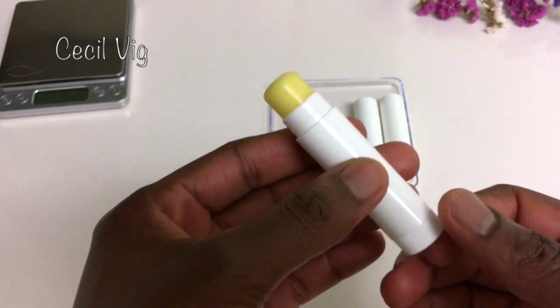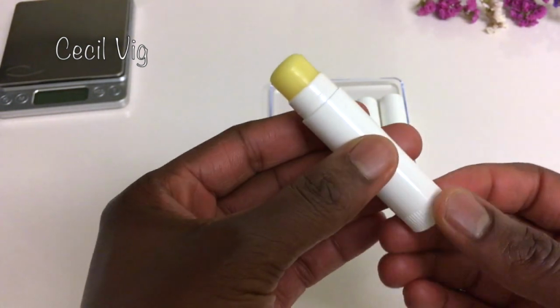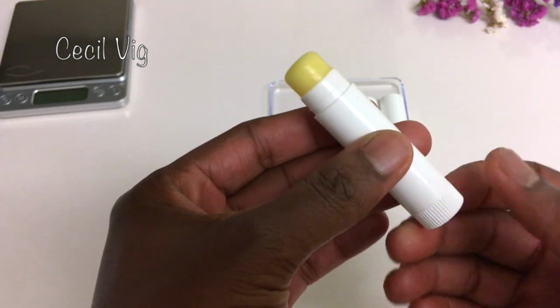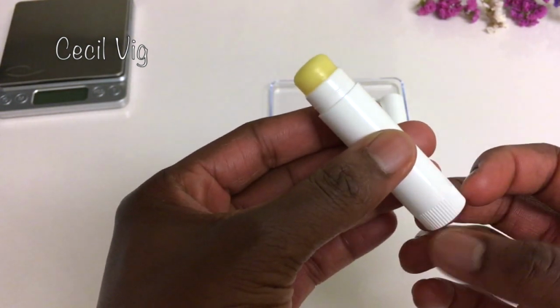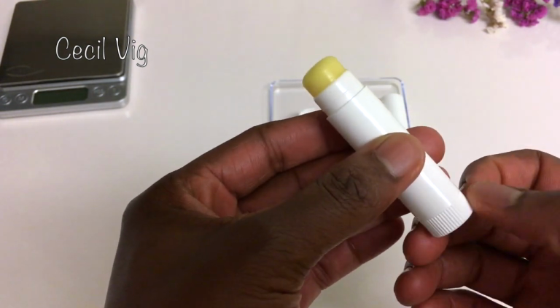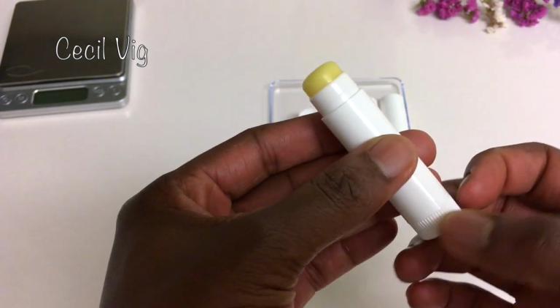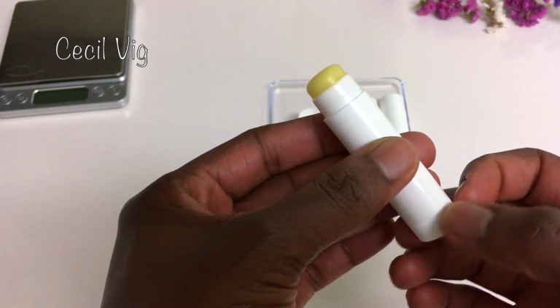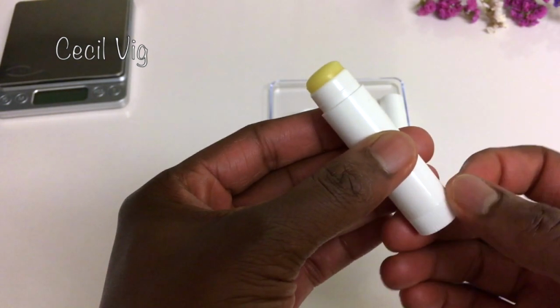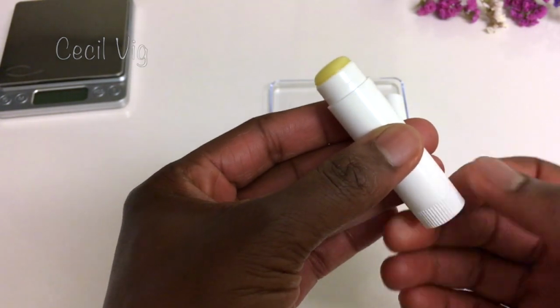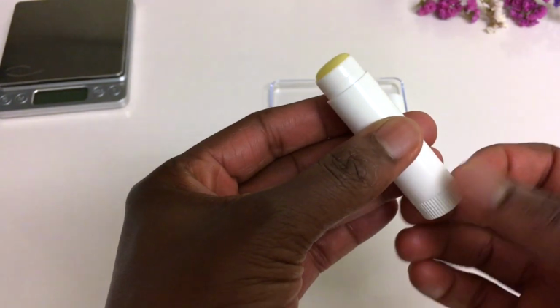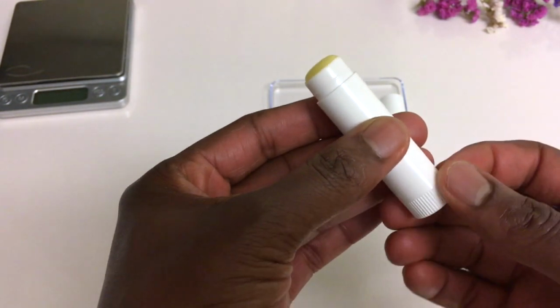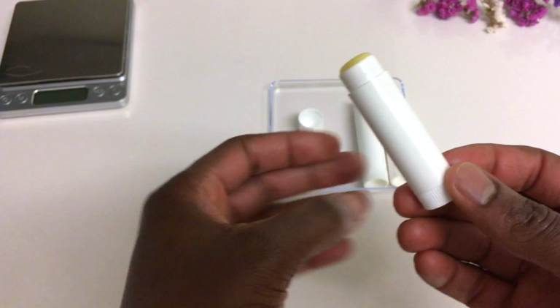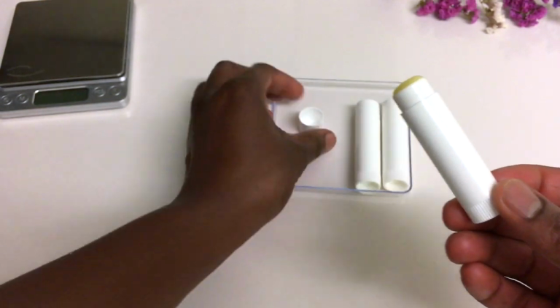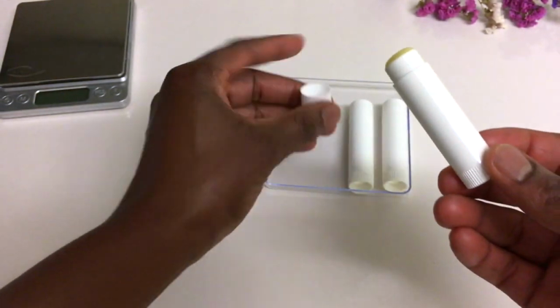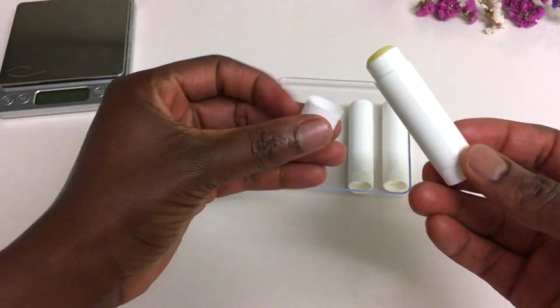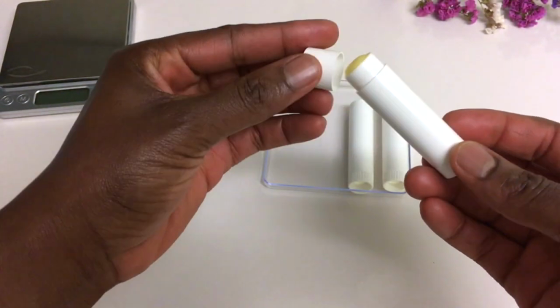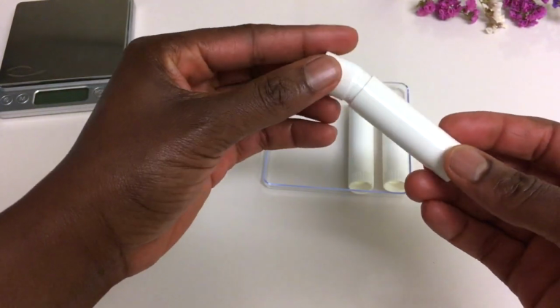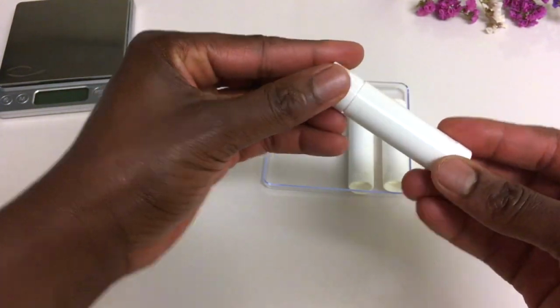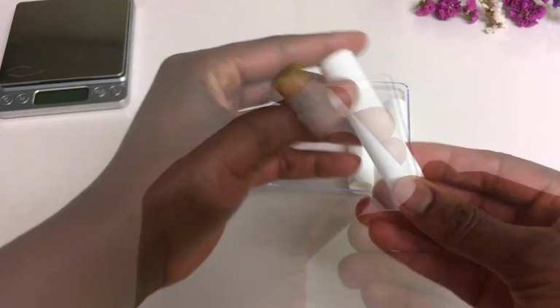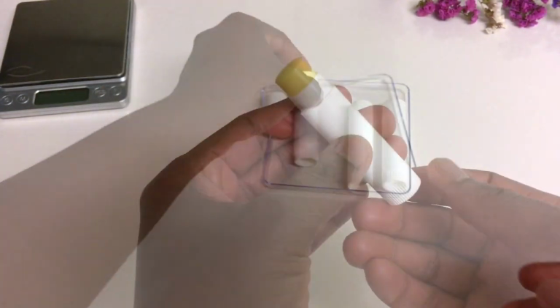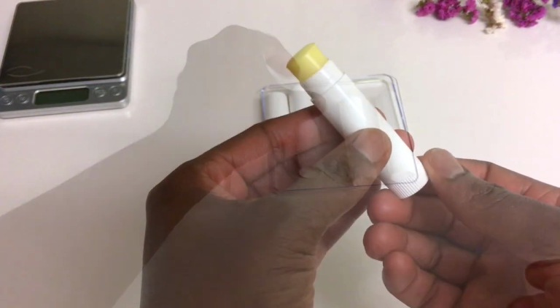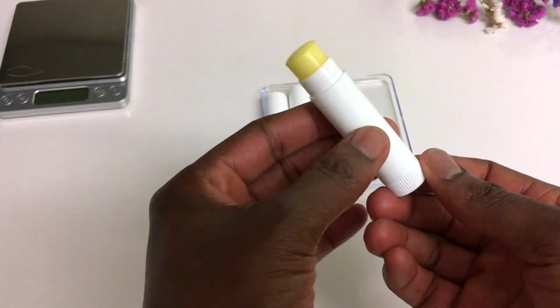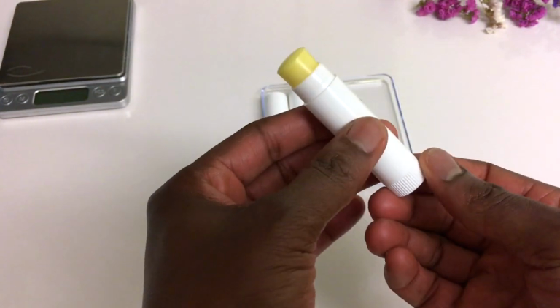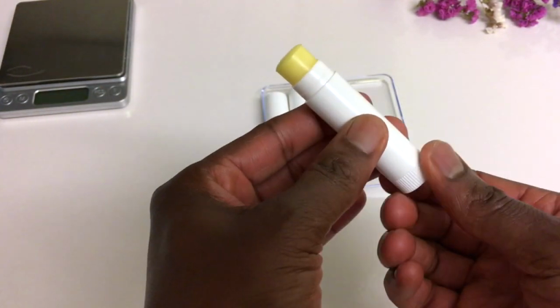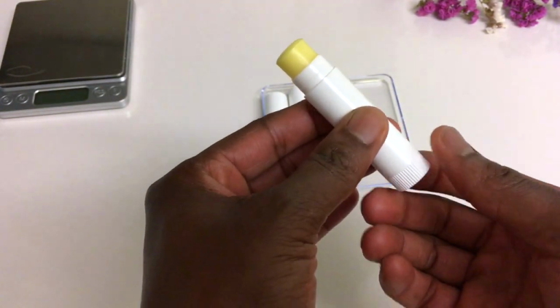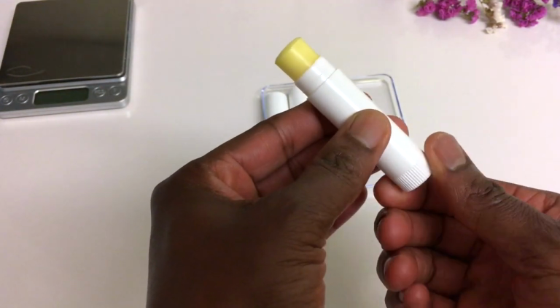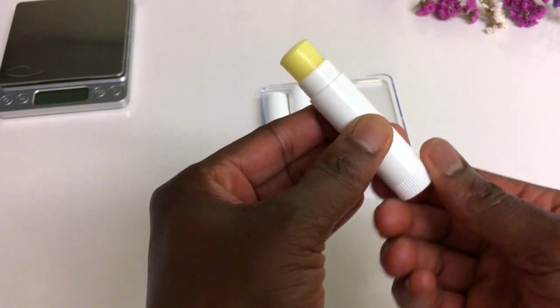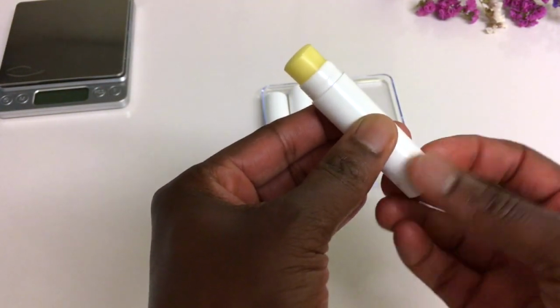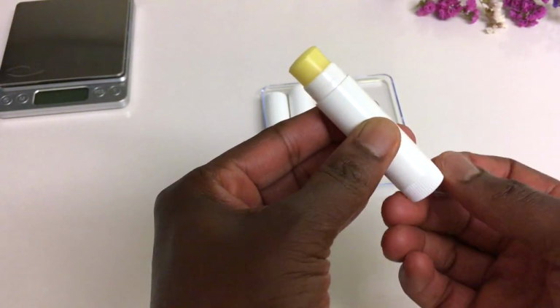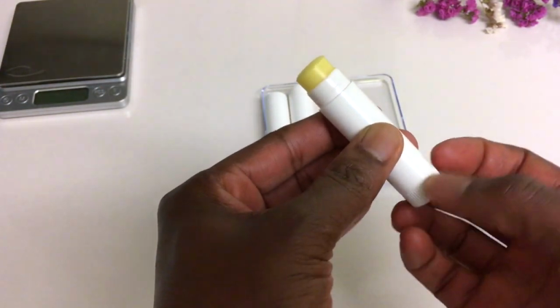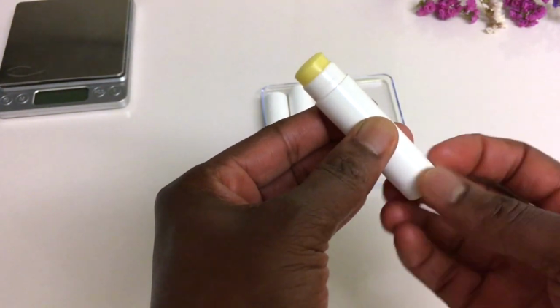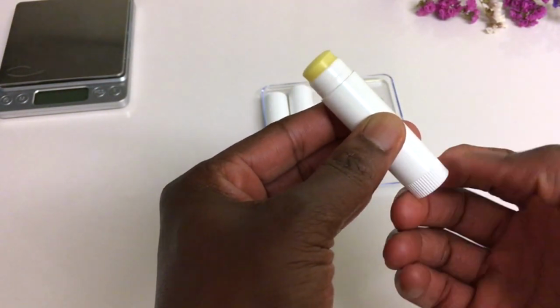And here we have our lip balm ready to be used. This lip balm can be stored for up to 8 months at room temperature.